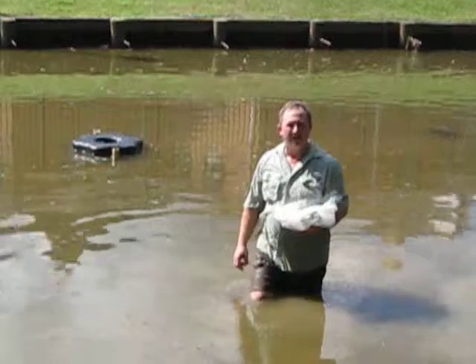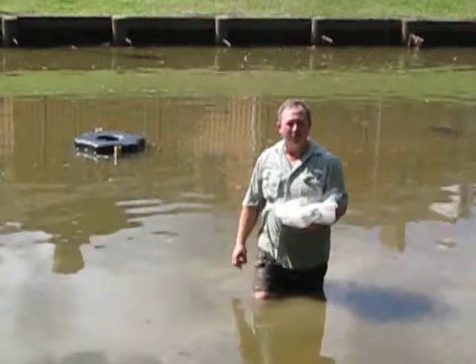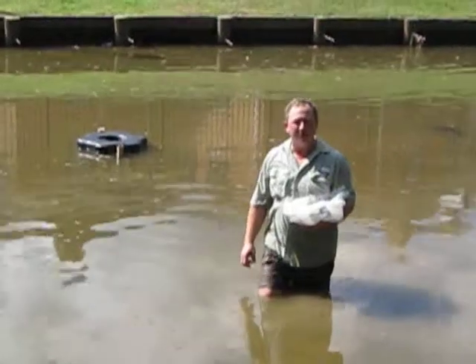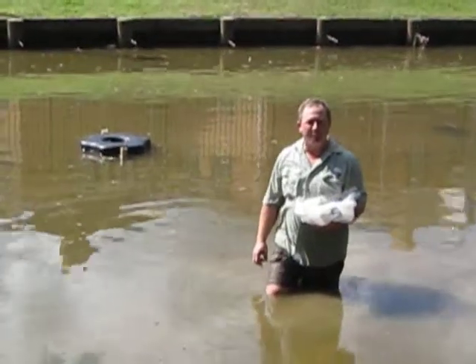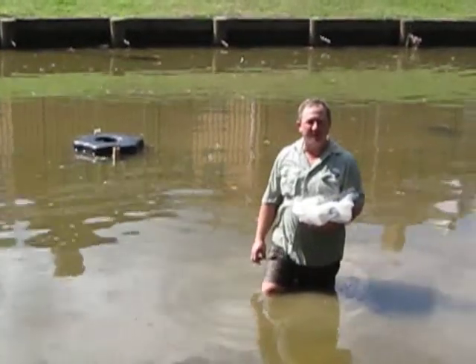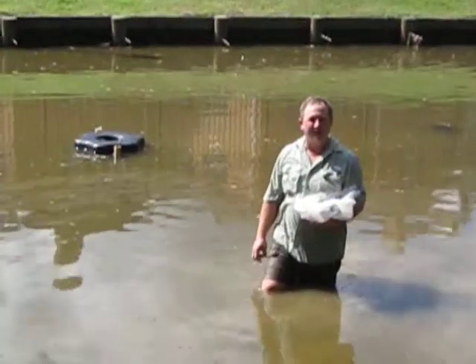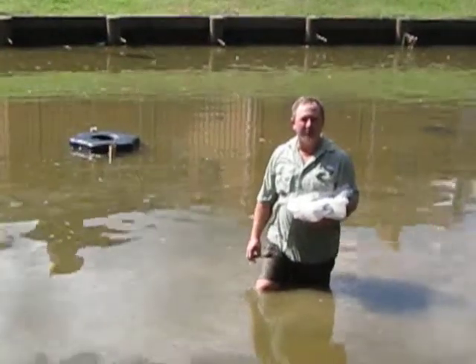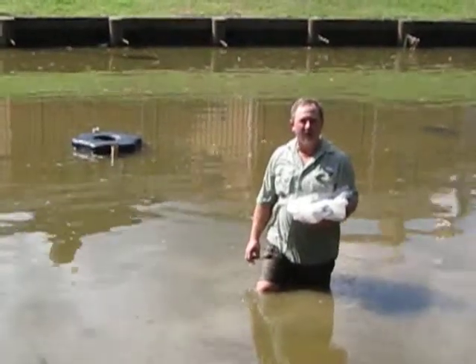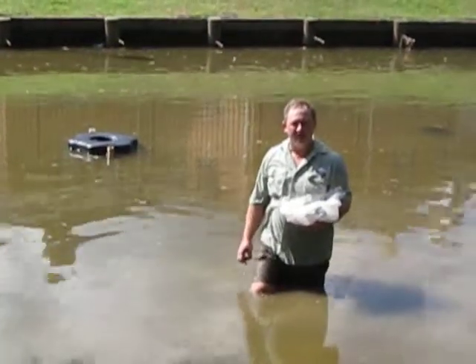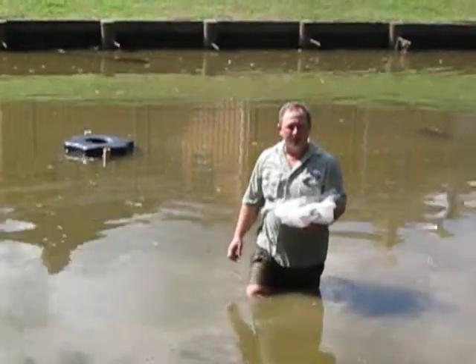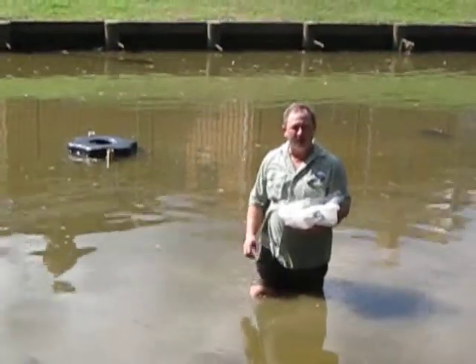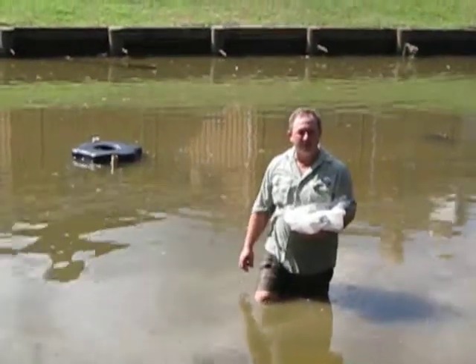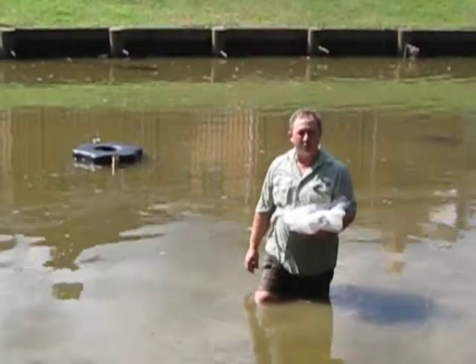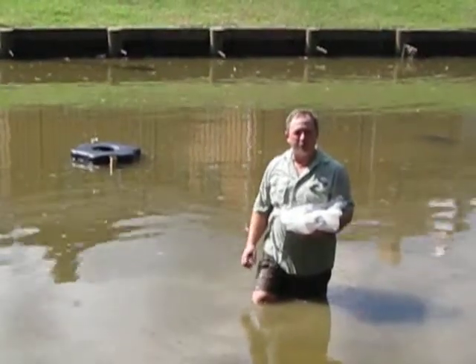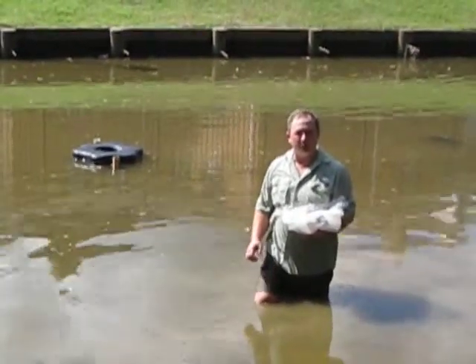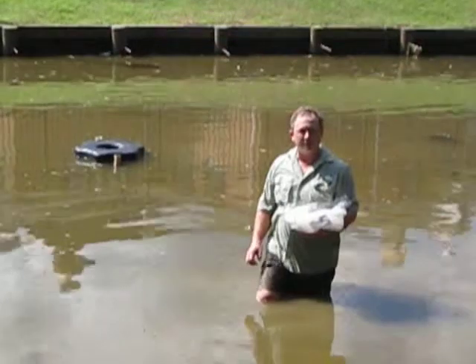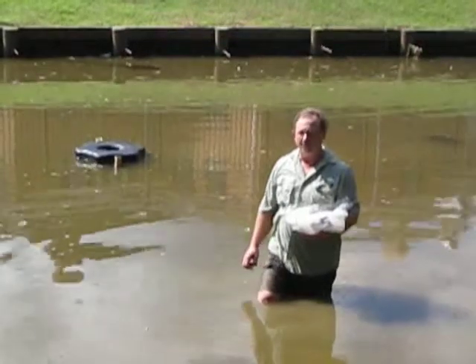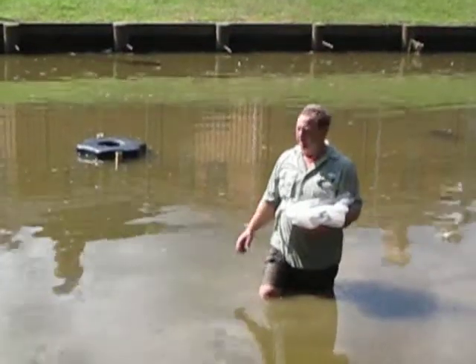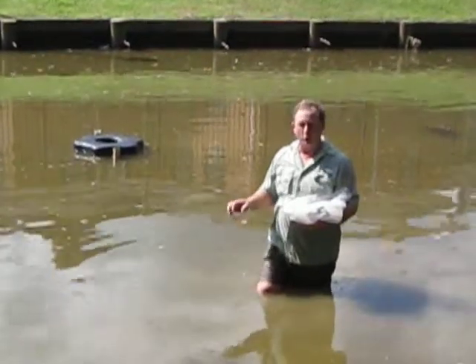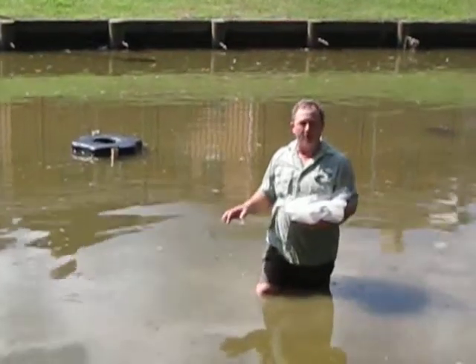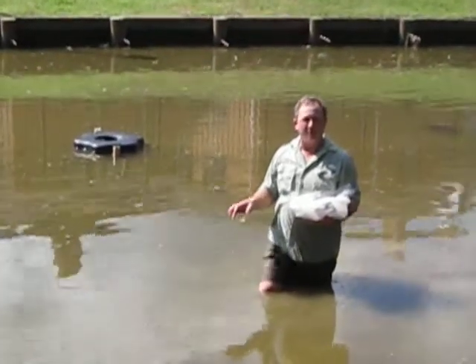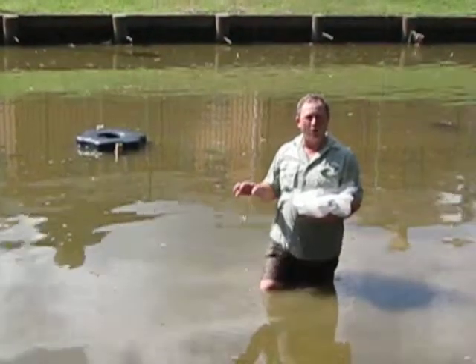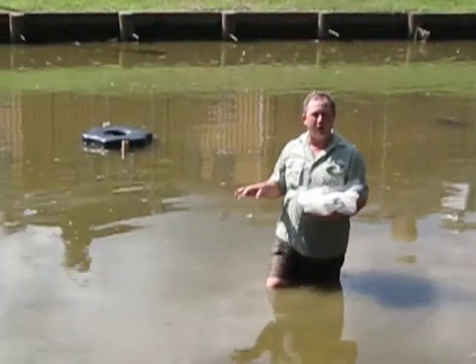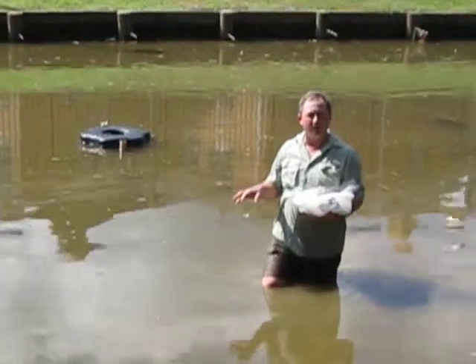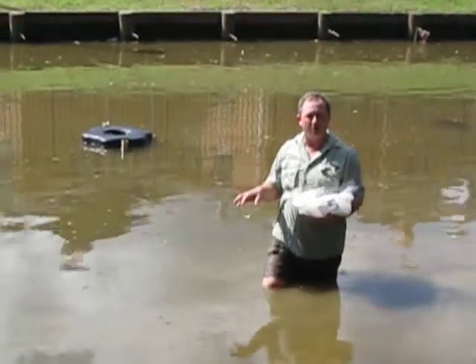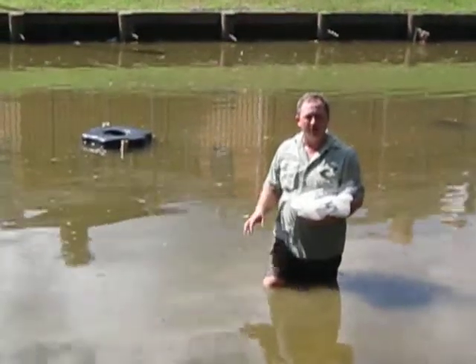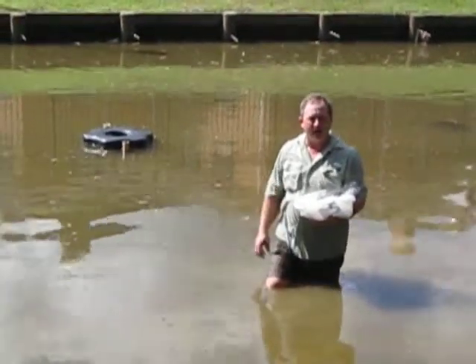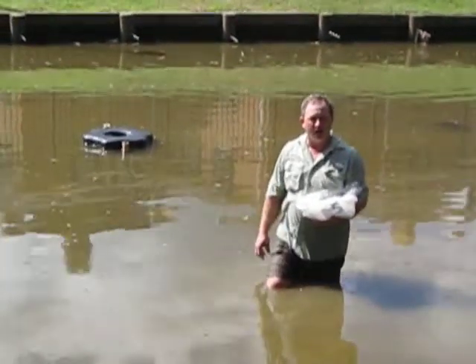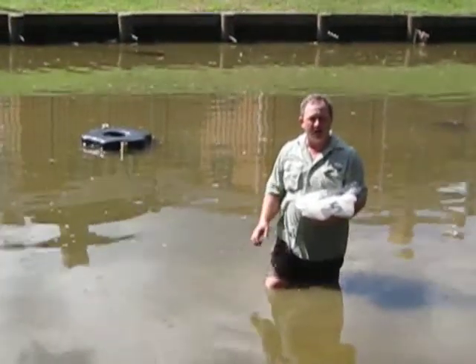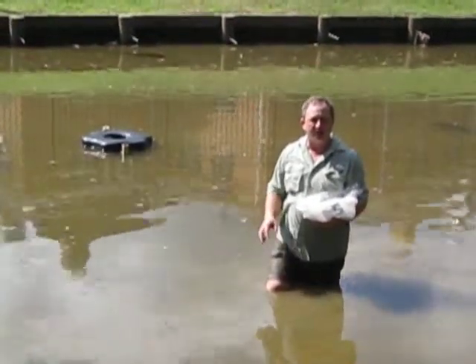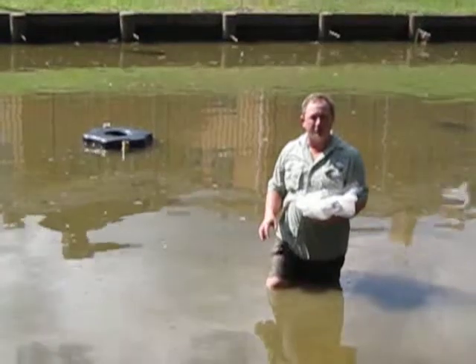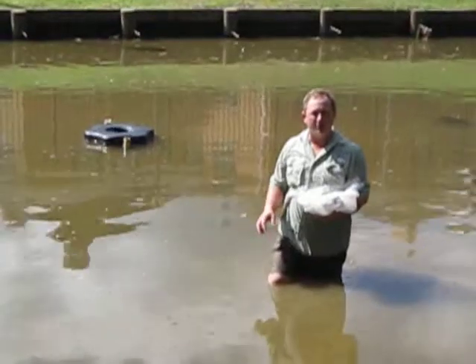Hello, my name is Ken Russ, and I'm with Gaskell Marine. We're here today in Baton Rouge Retirement Center. They have a koi pond — it's about one-third of an acre, and they've got several issues here.